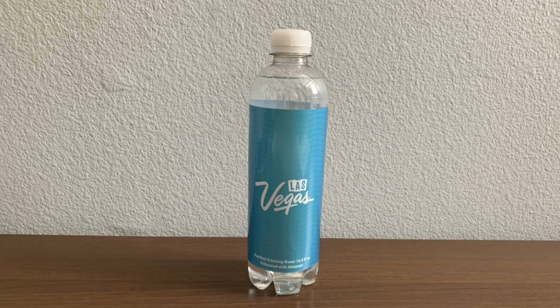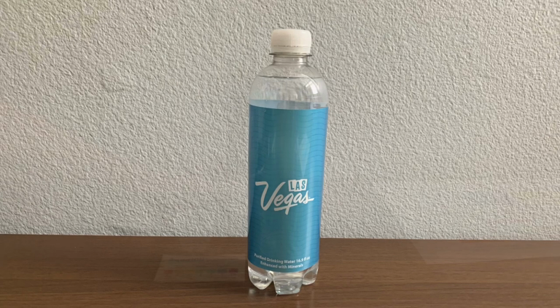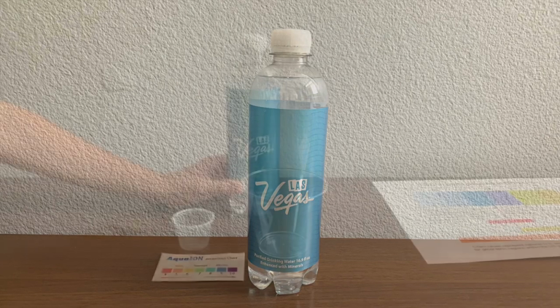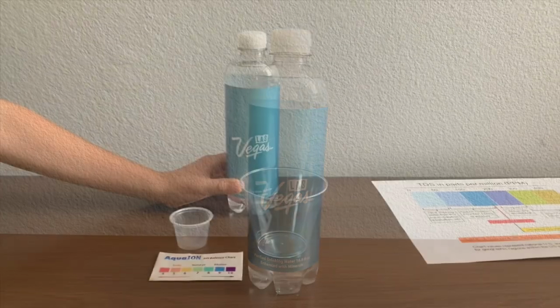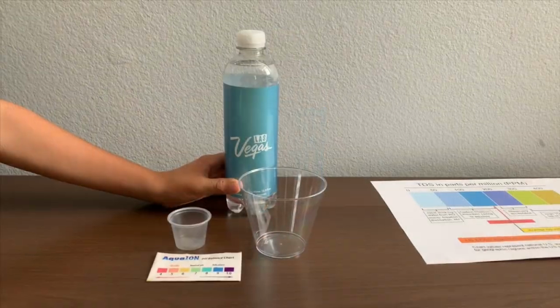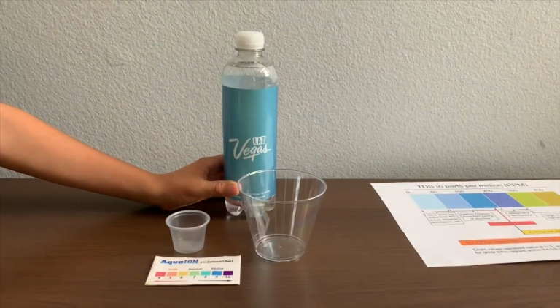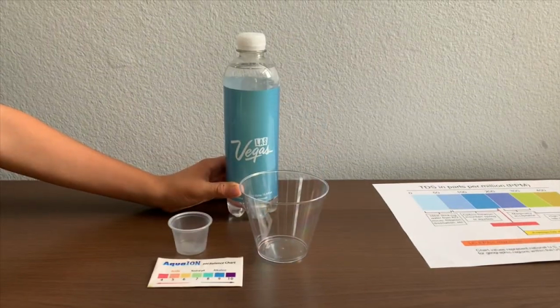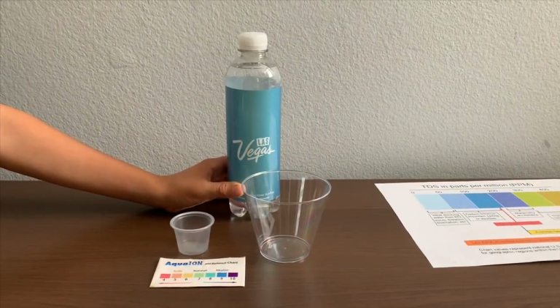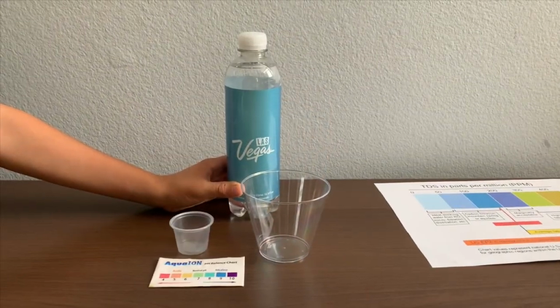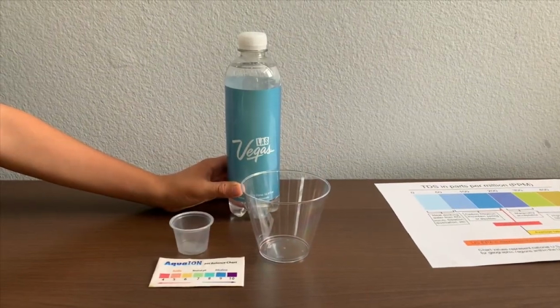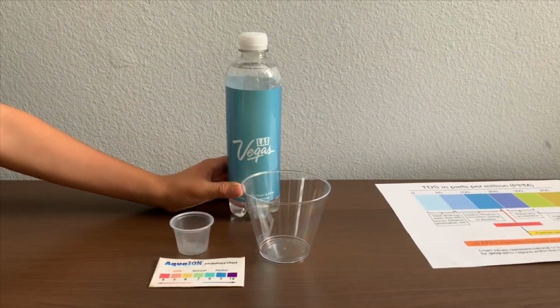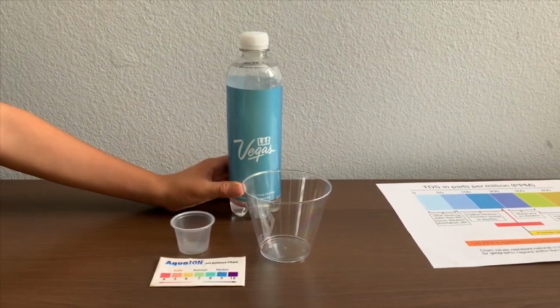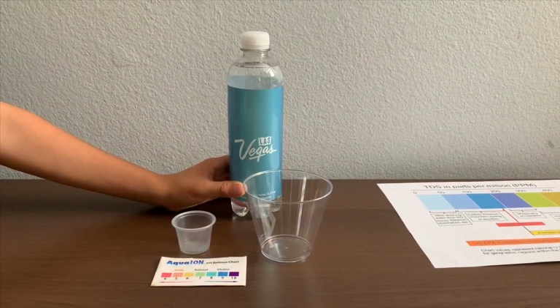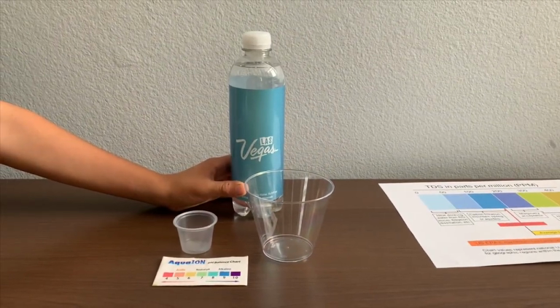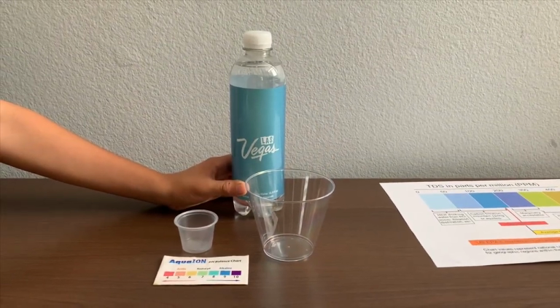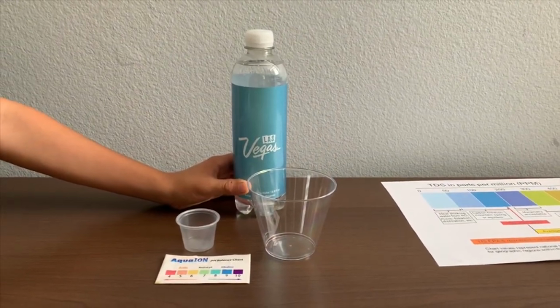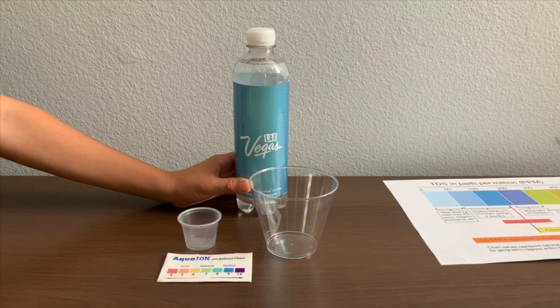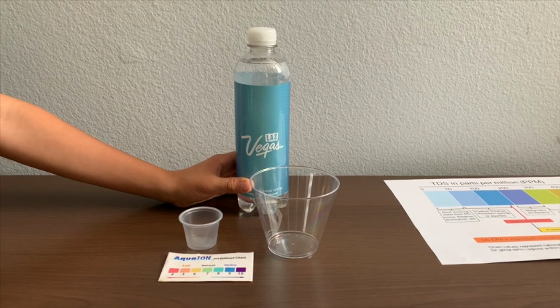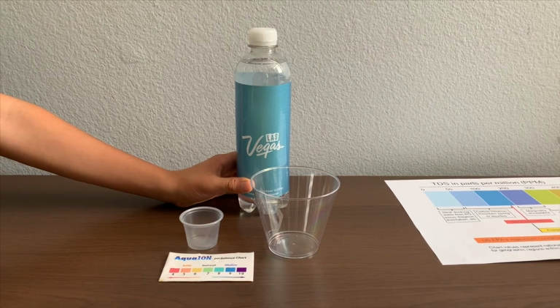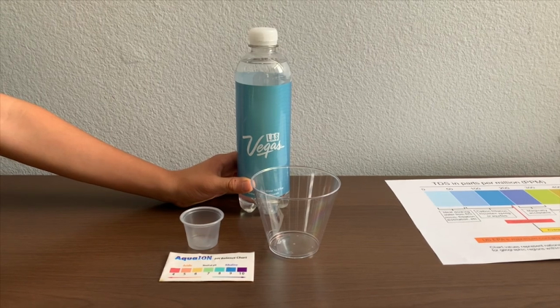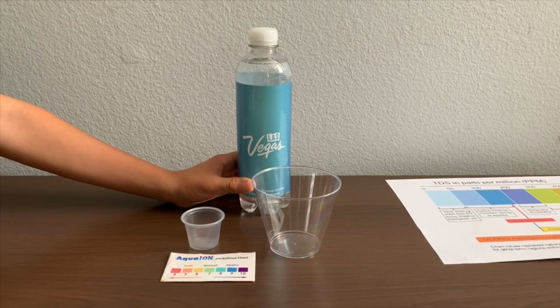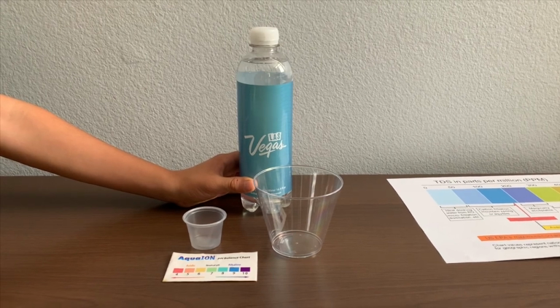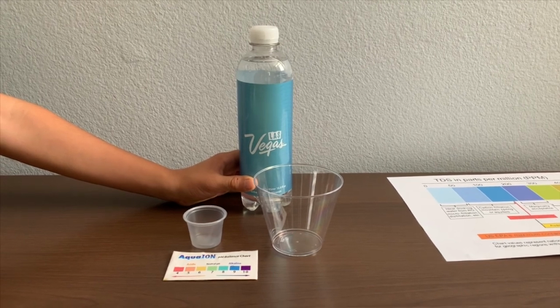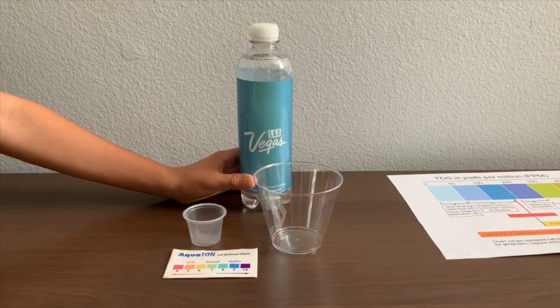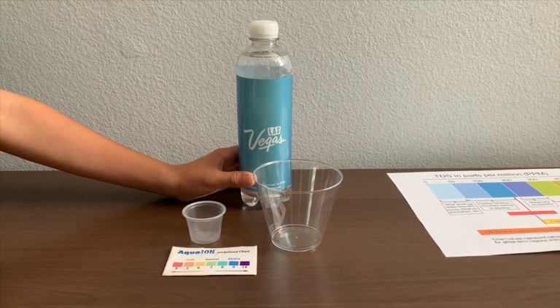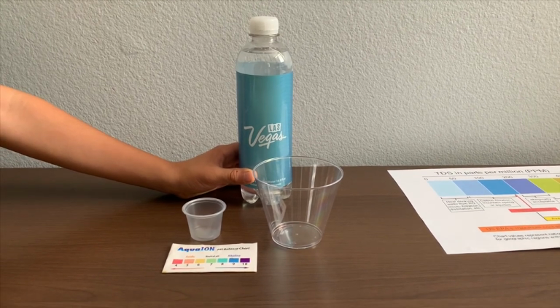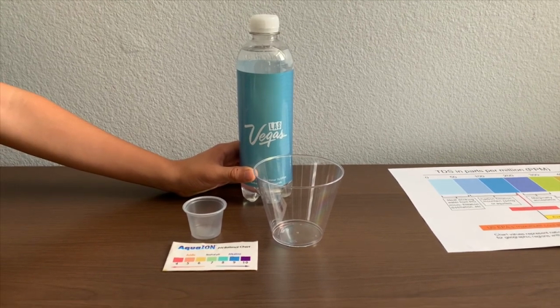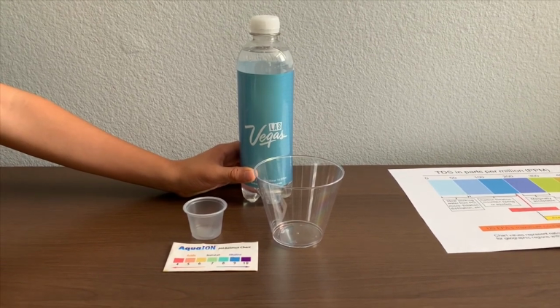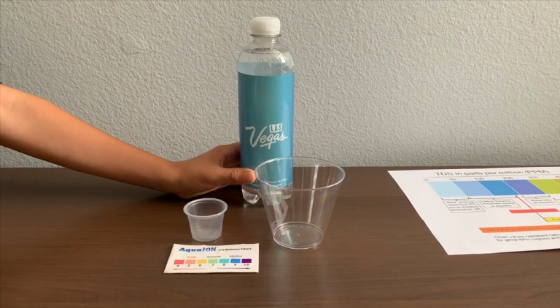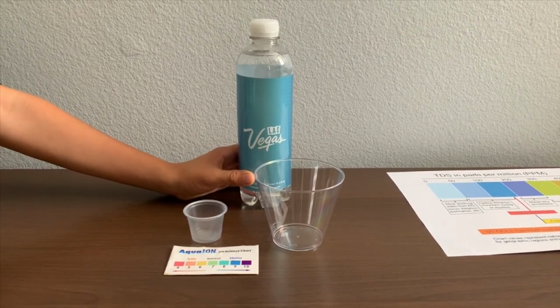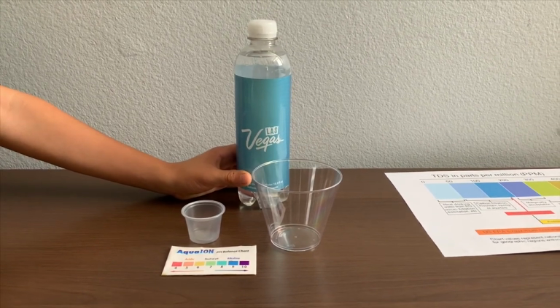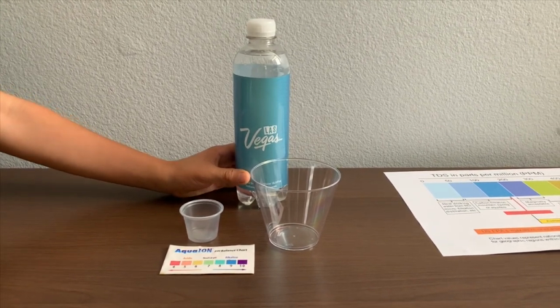This is Las Vegas Purified Drinking Water Enhanced with Minerals. It is sourced from municipal sources. Let's test the pH and TDS levels.